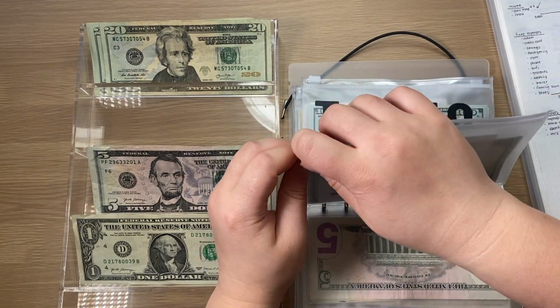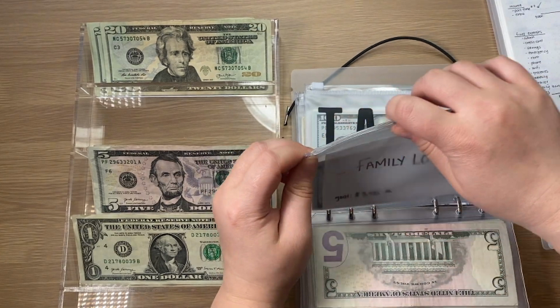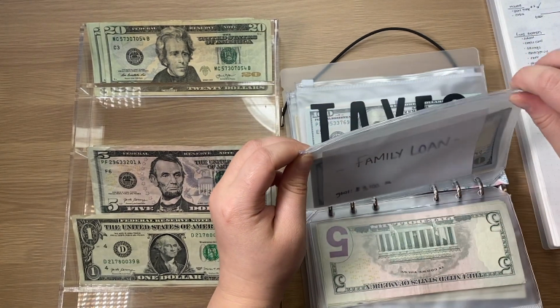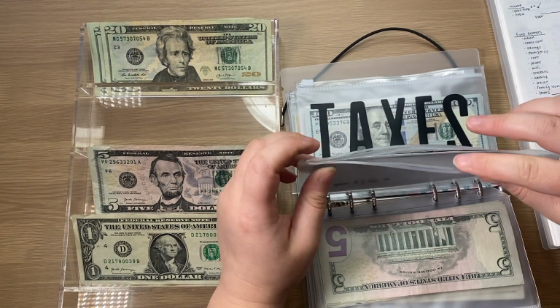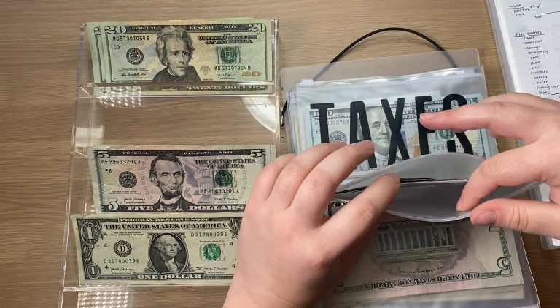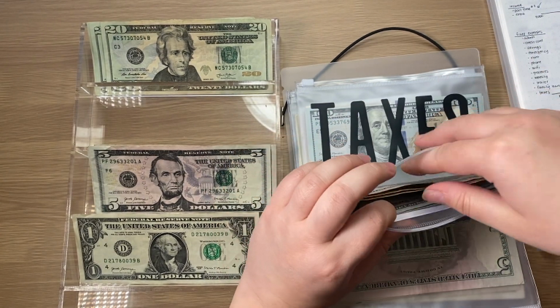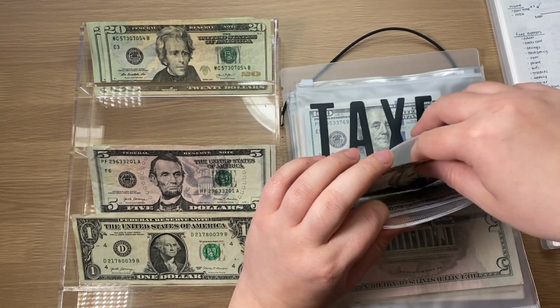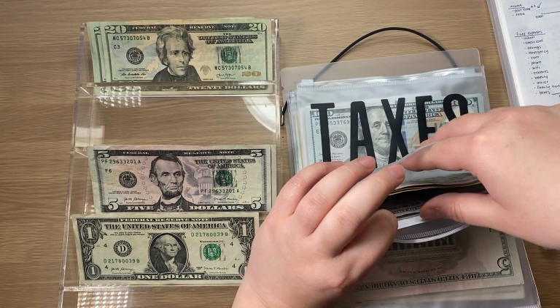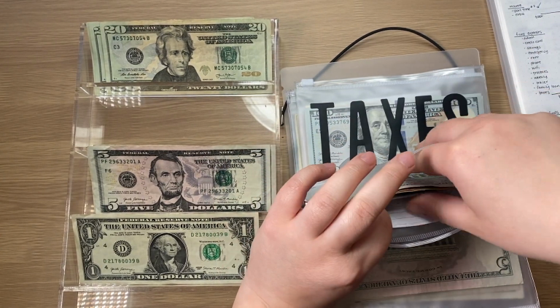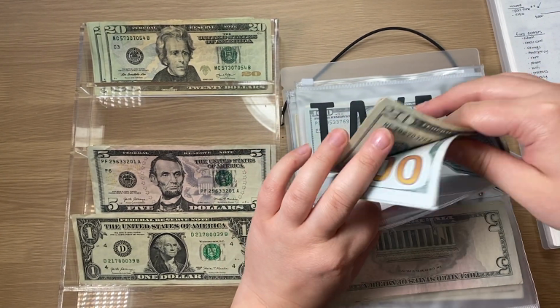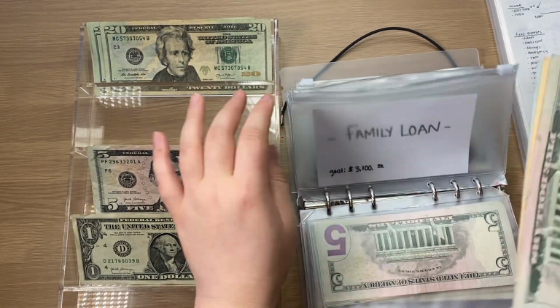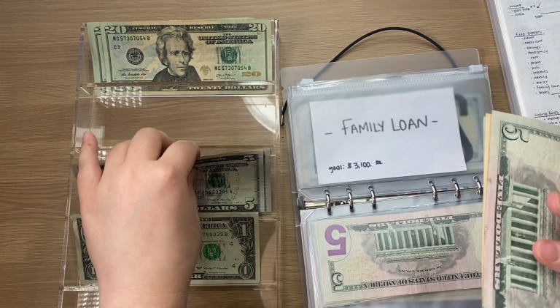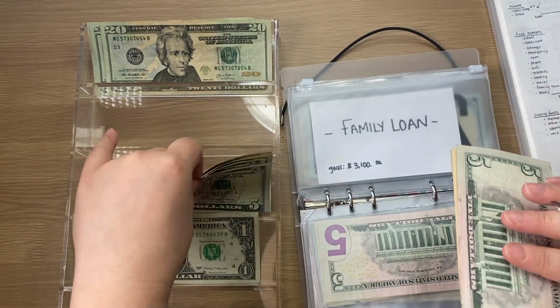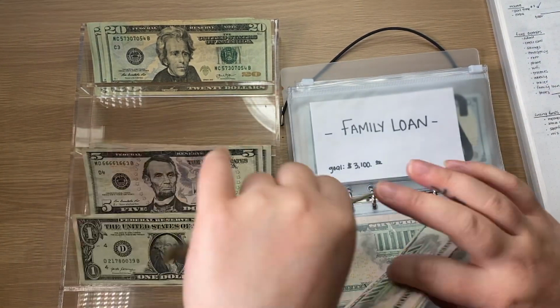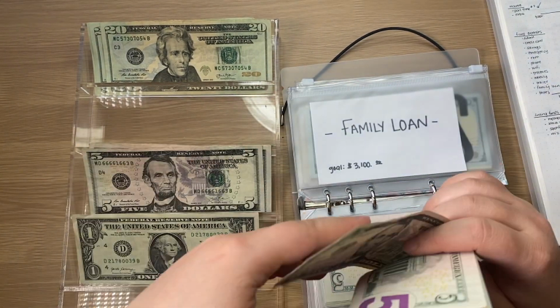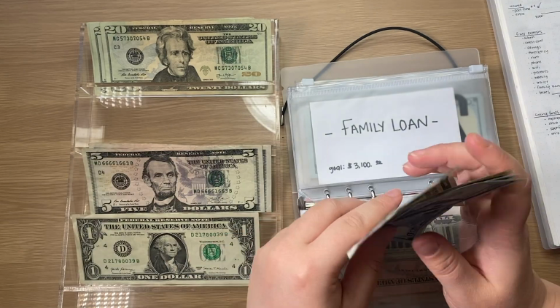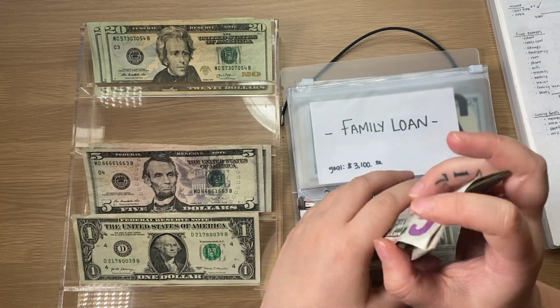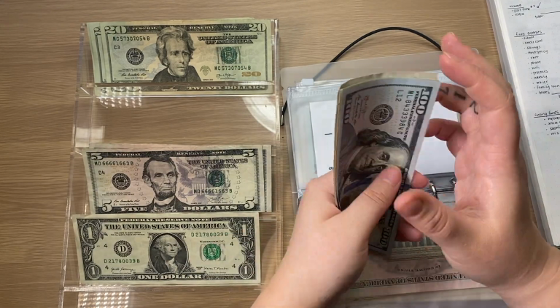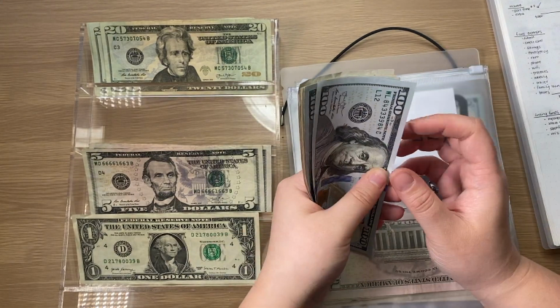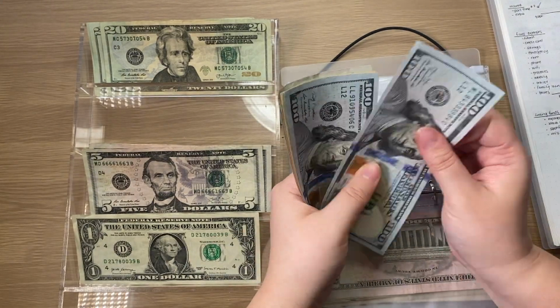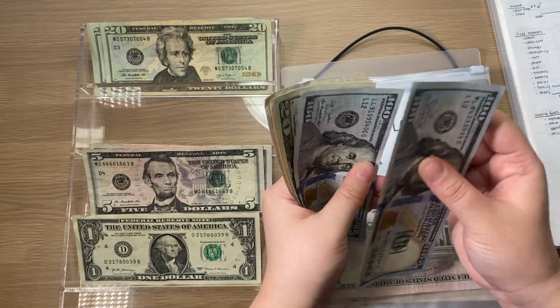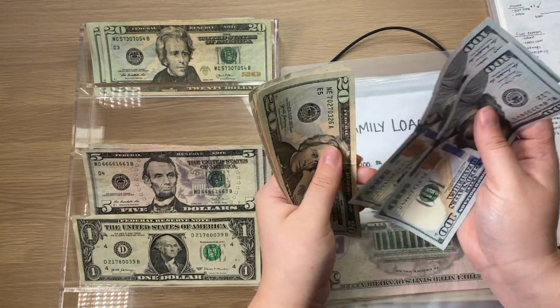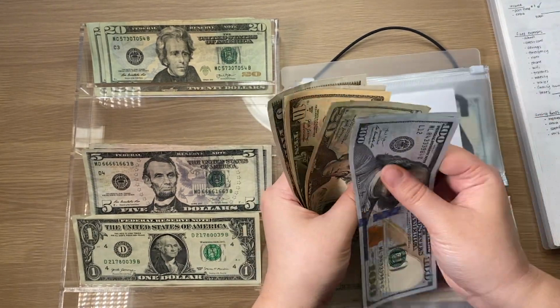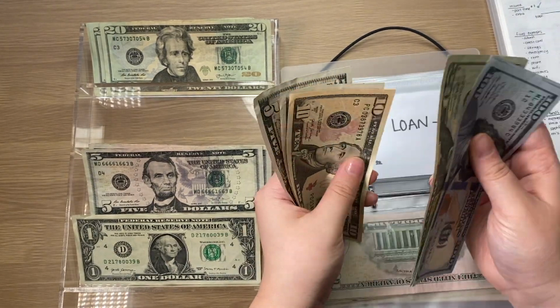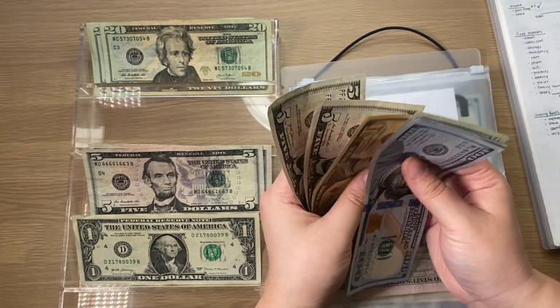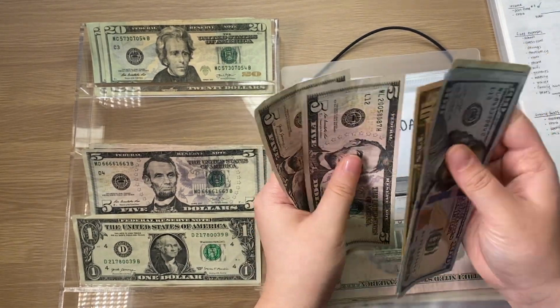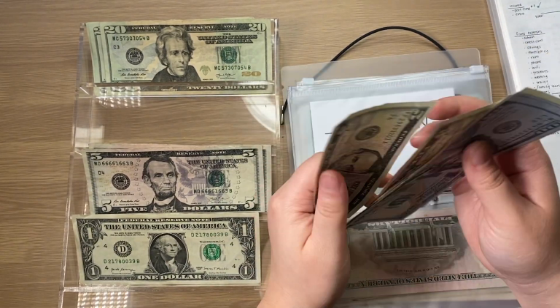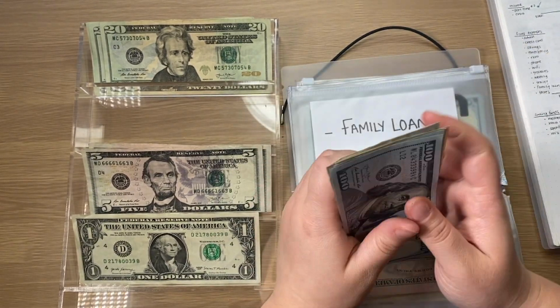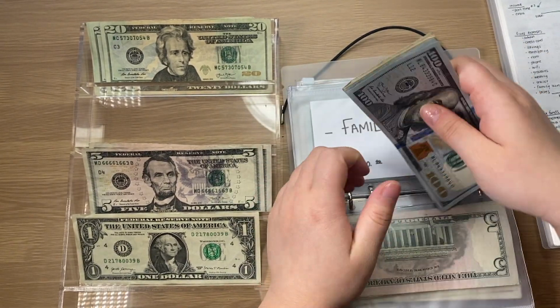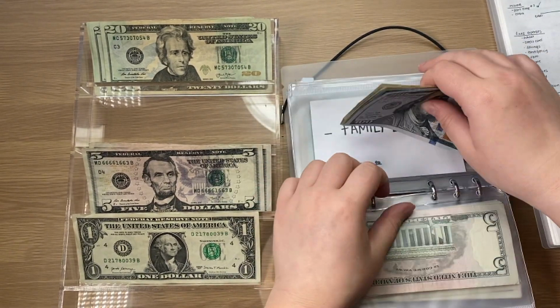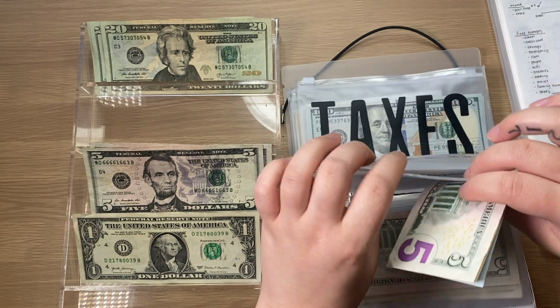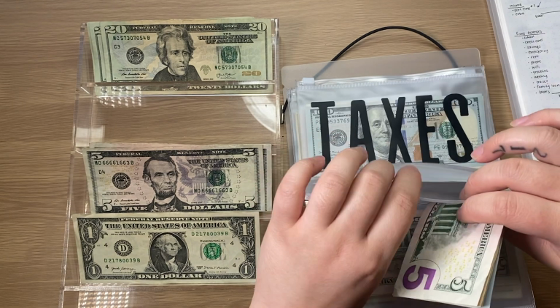Family loan is also going to get $5 and it also has $100 in the bank. Now in cash it has $240, which is correct.